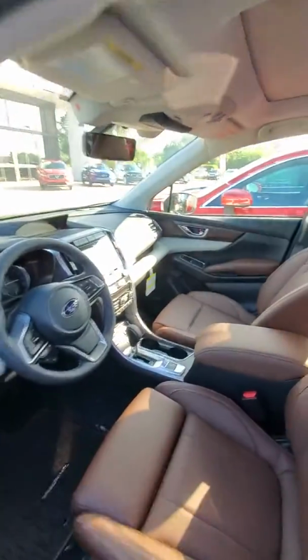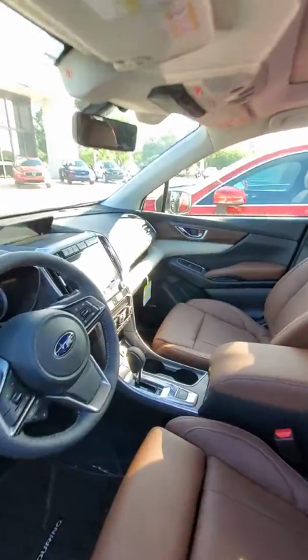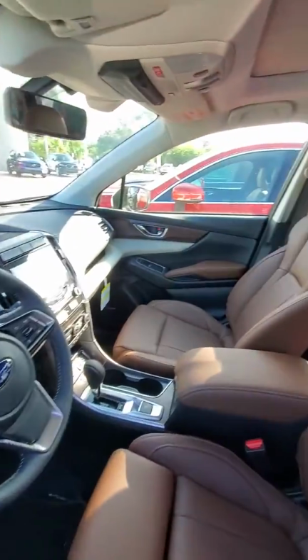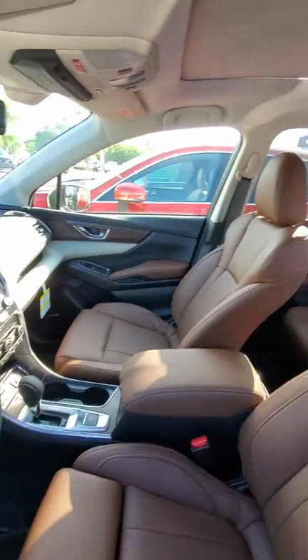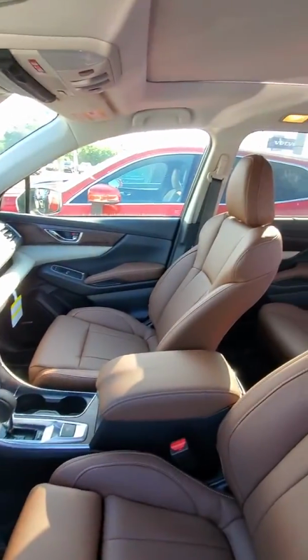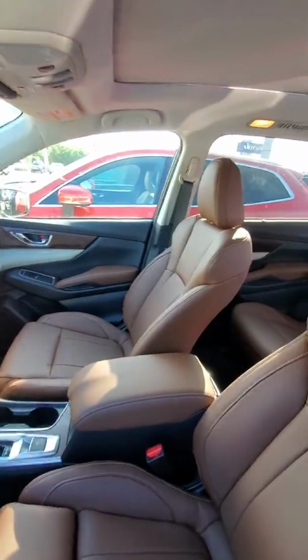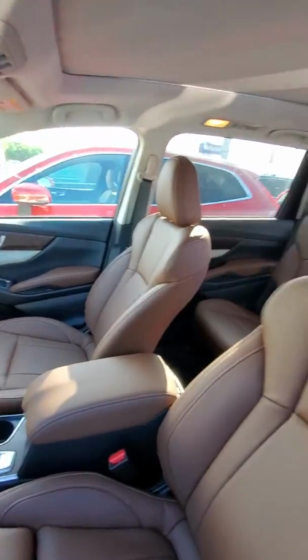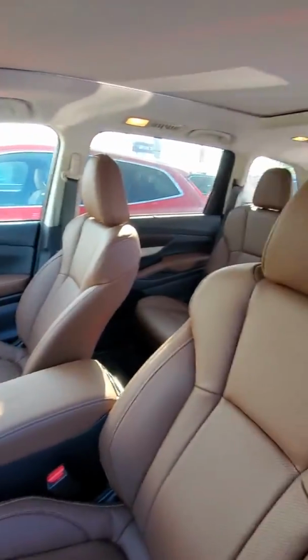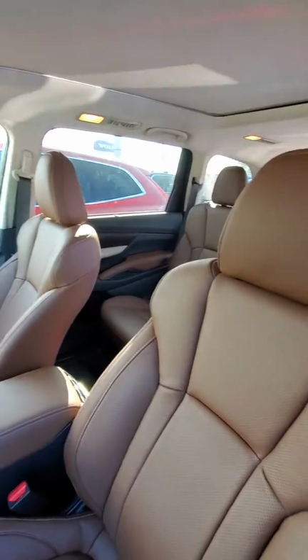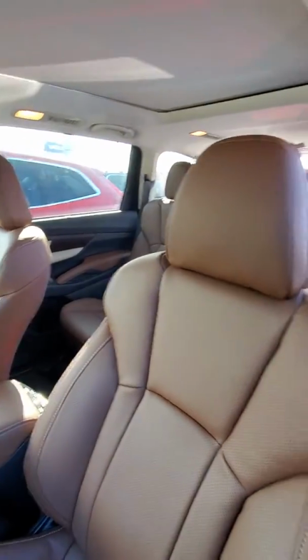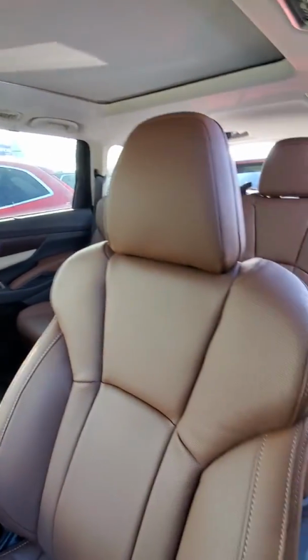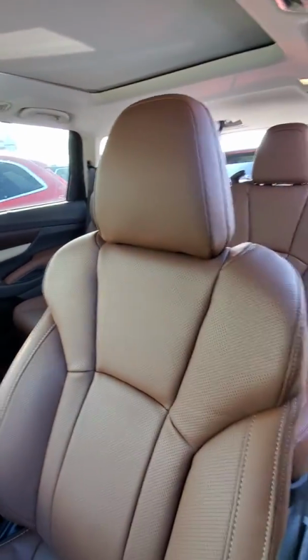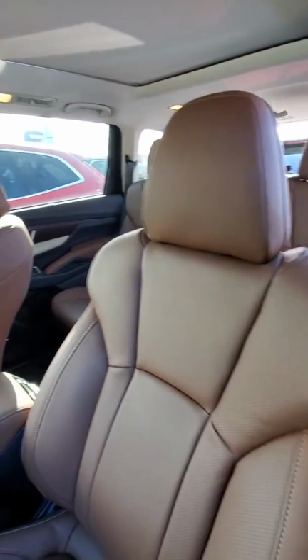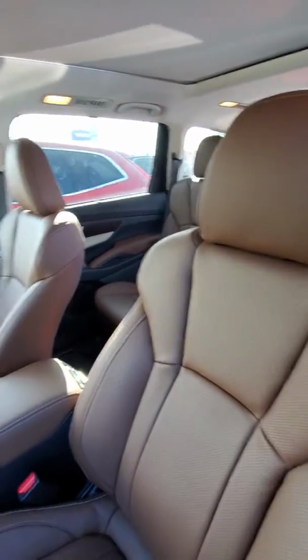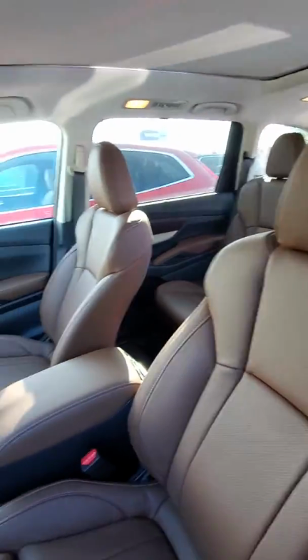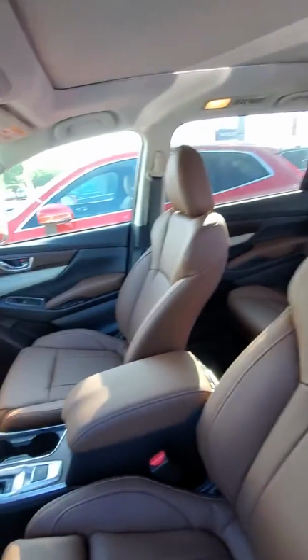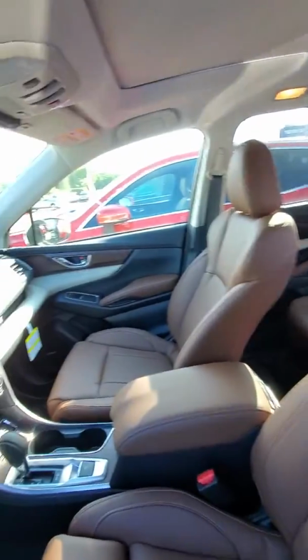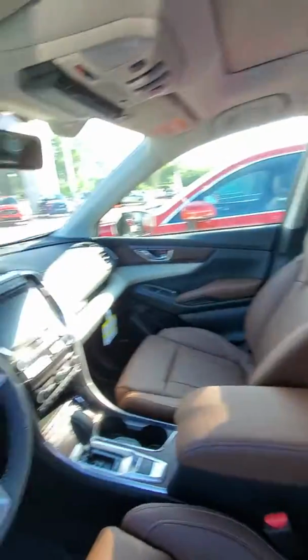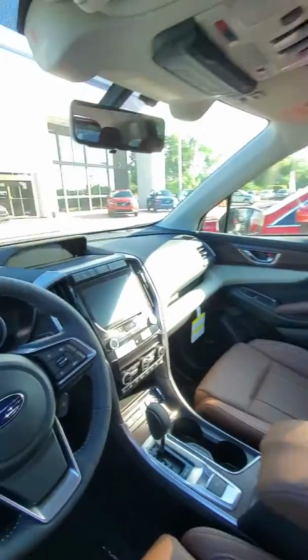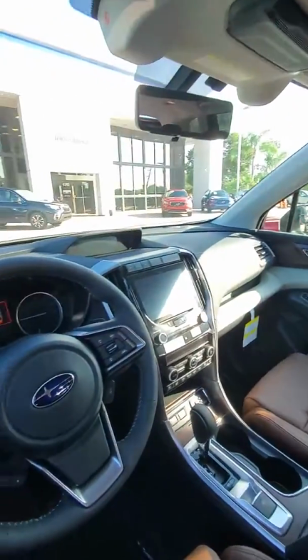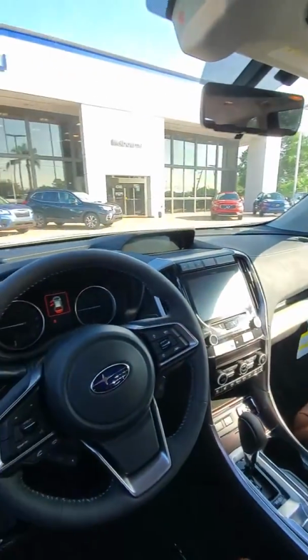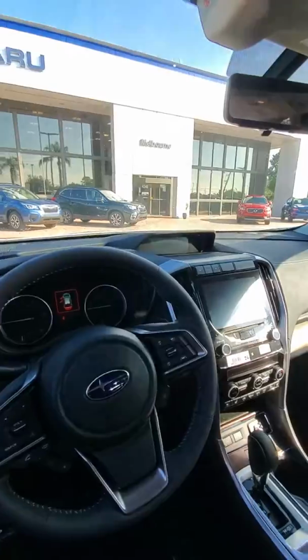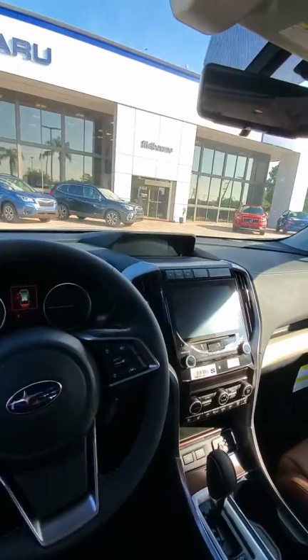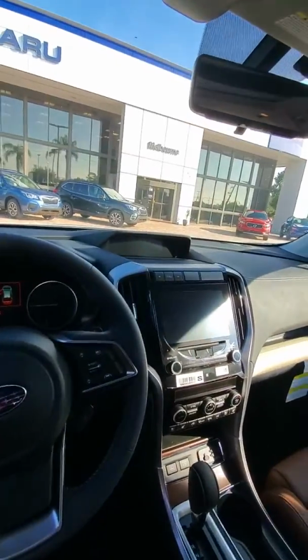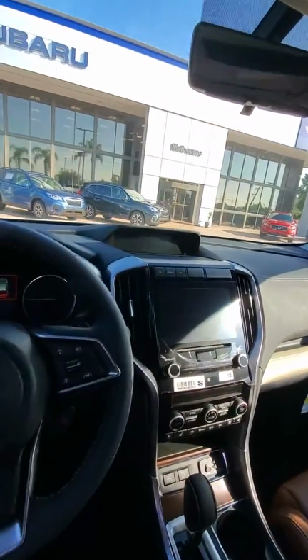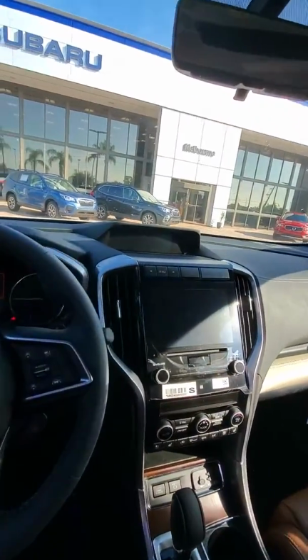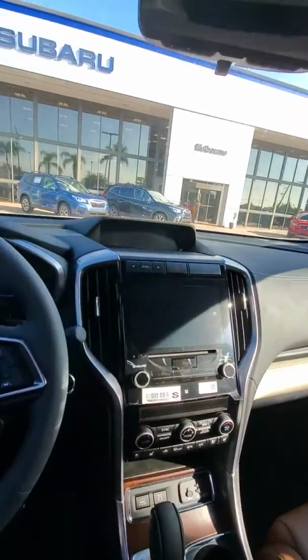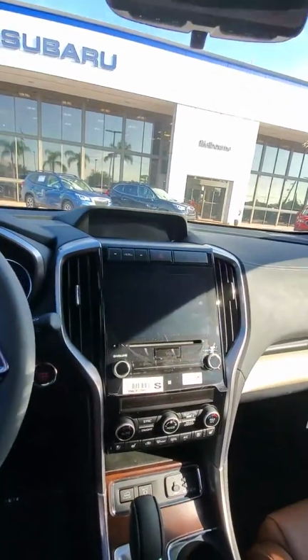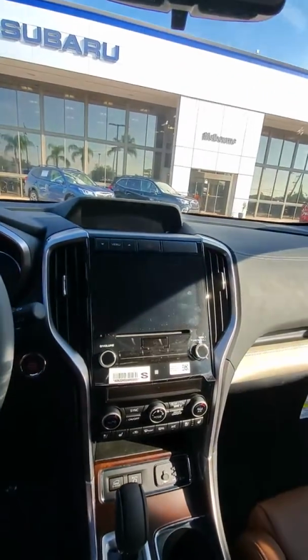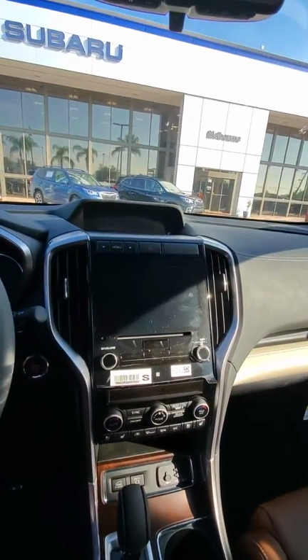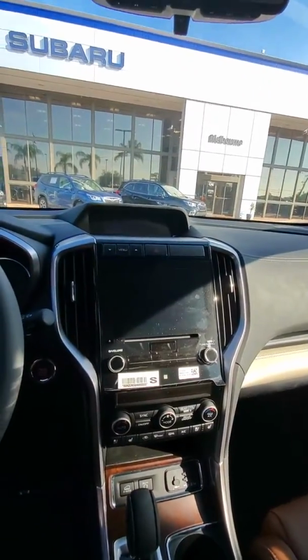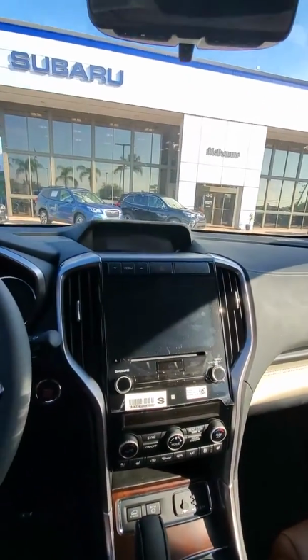The Touring Model, you get the Napa Java leather. This is the 7-passenger Touring Model. You also get a big display screen.